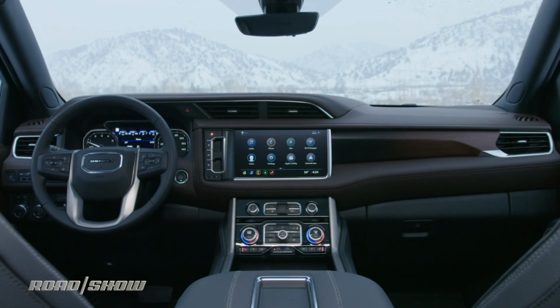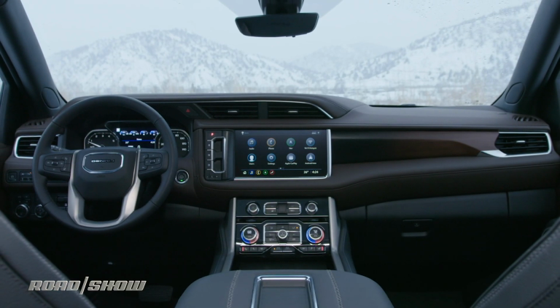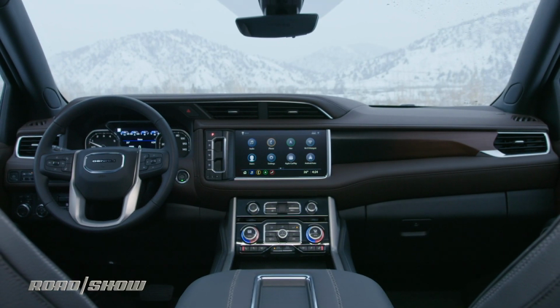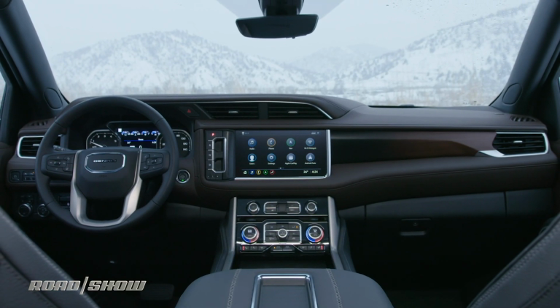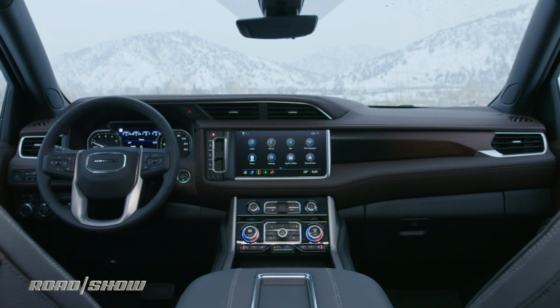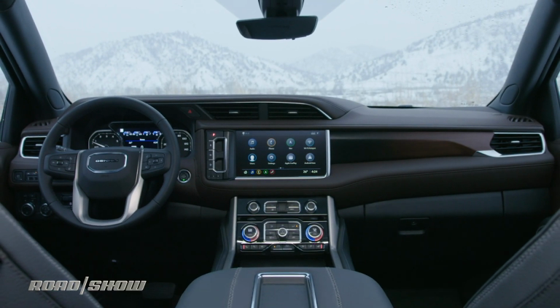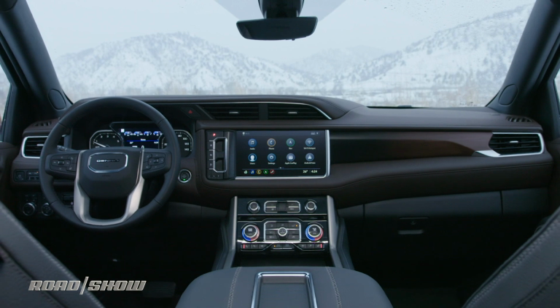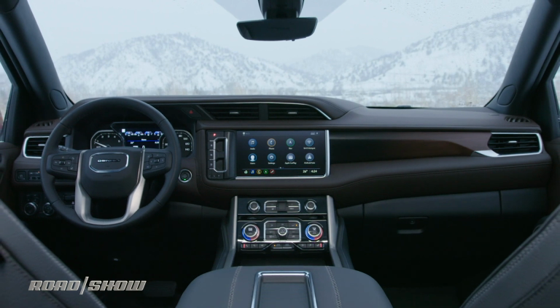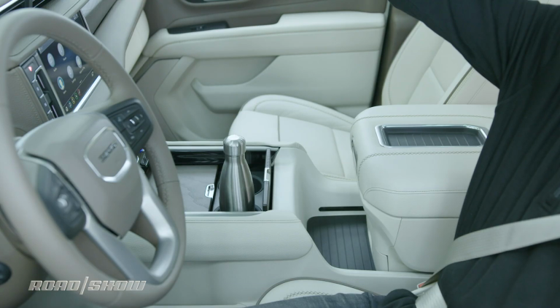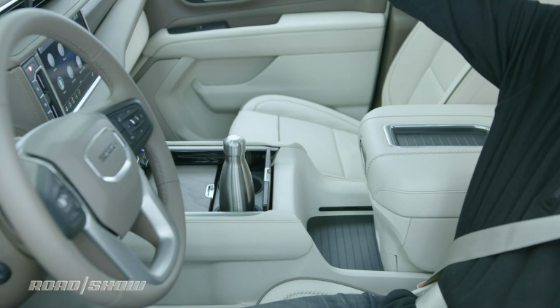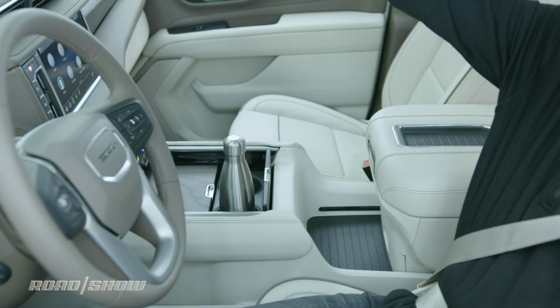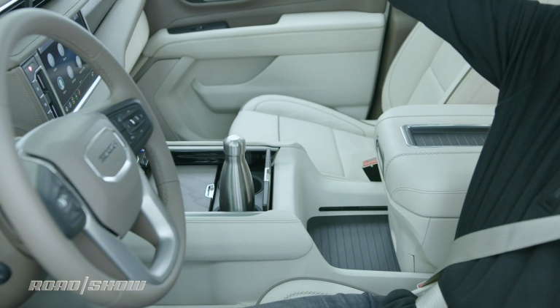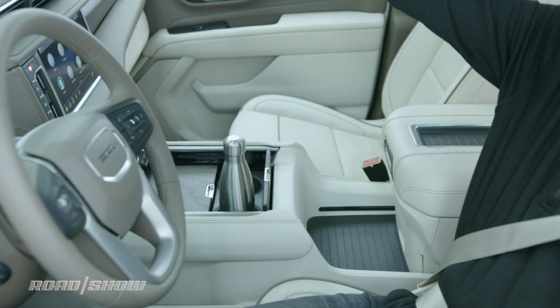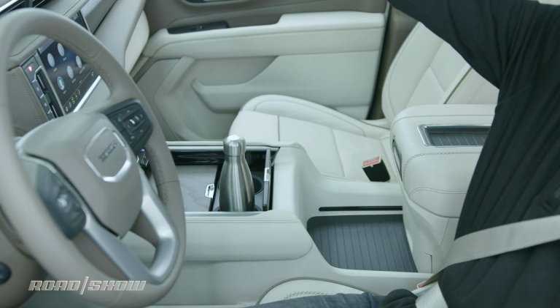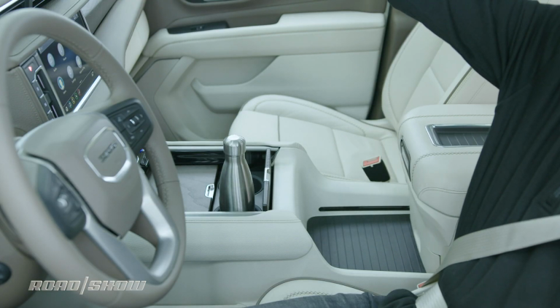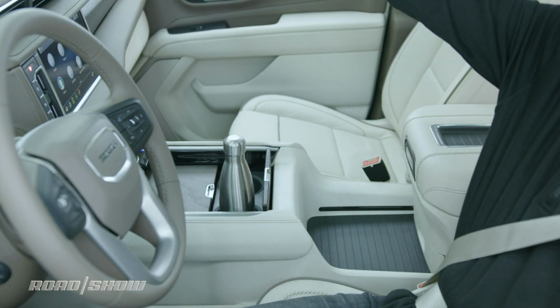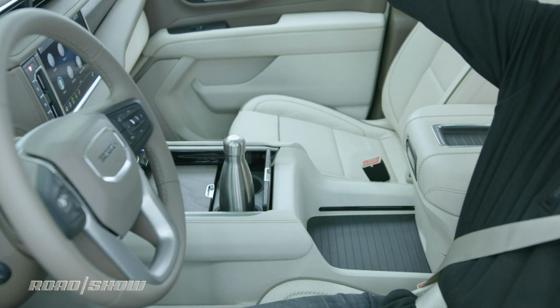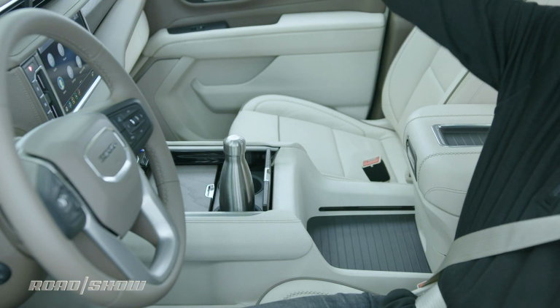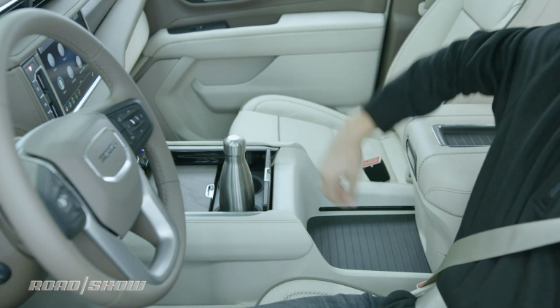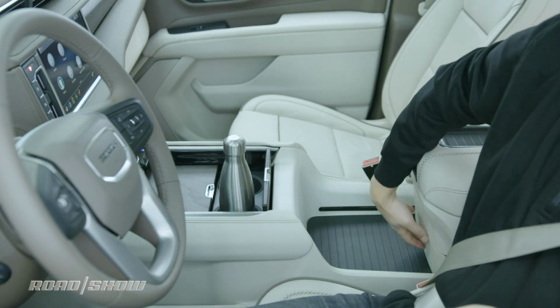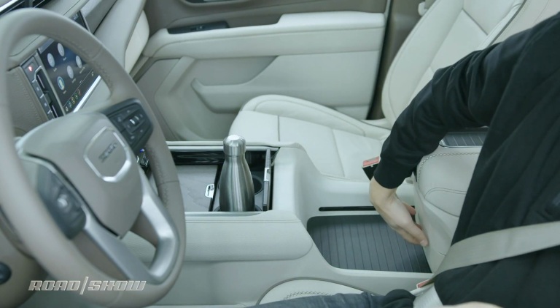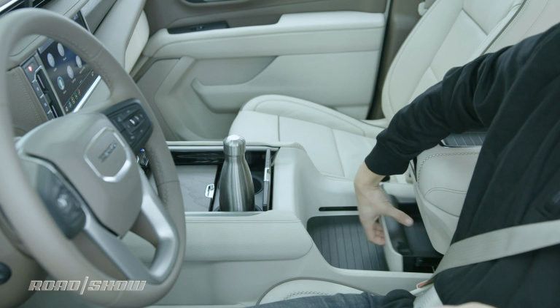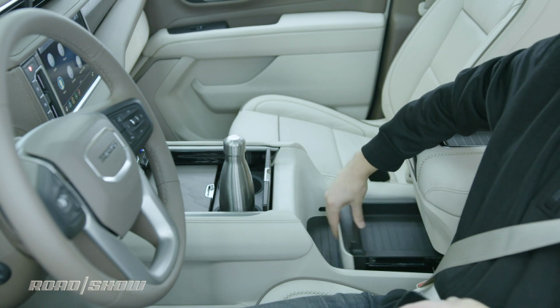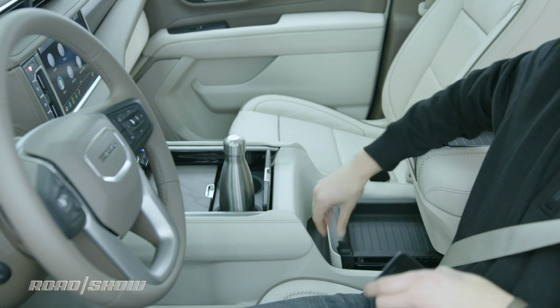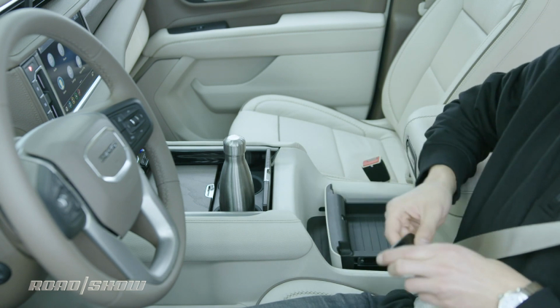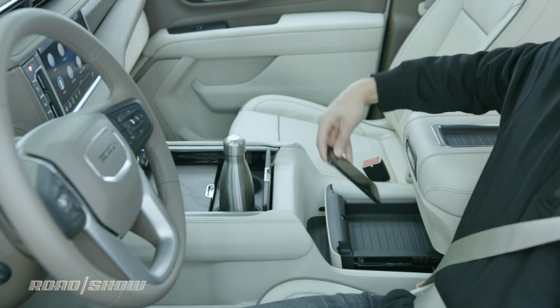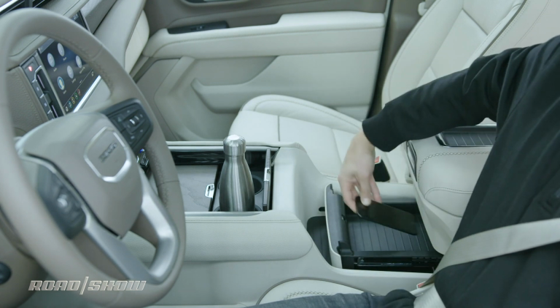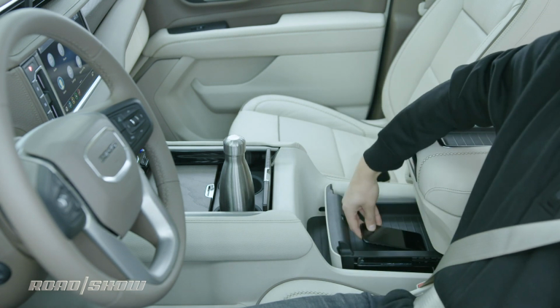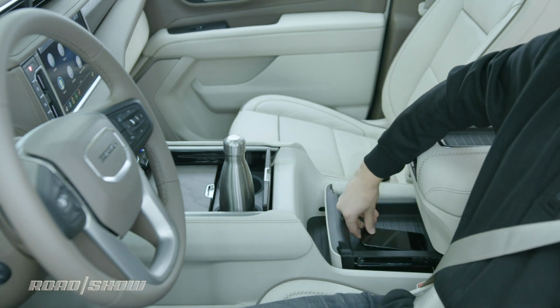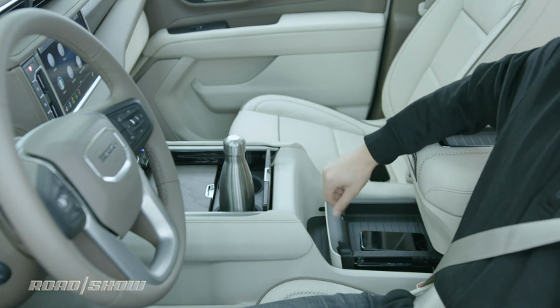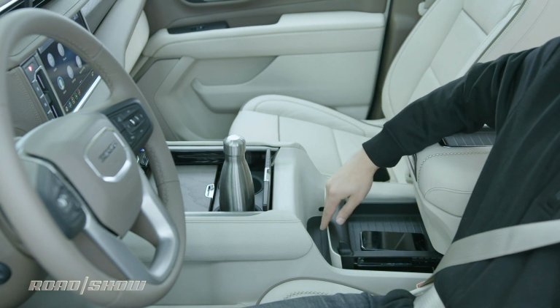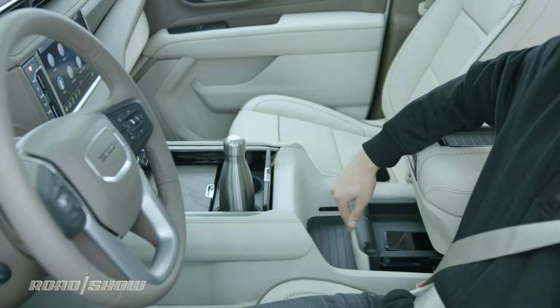The Denali does have its own very specific interior, but both trucks have a power center console that can slide back to reveal a little hidden cubby compartment underneath, and I do love my hidden cubbies.